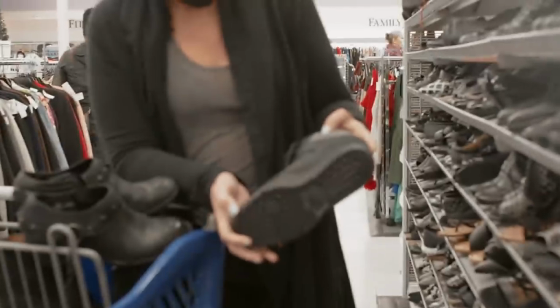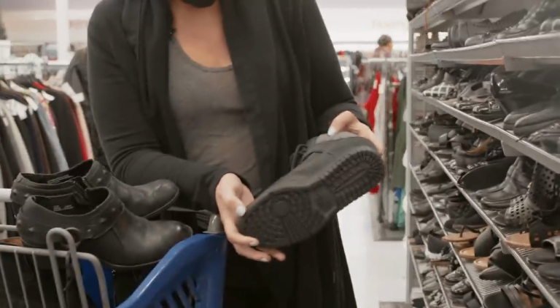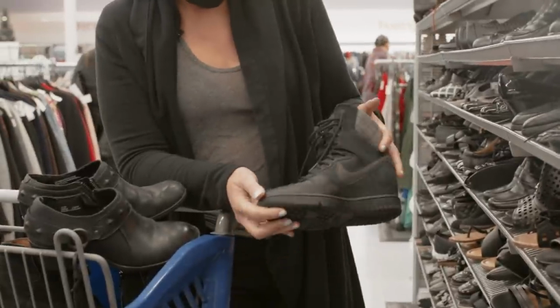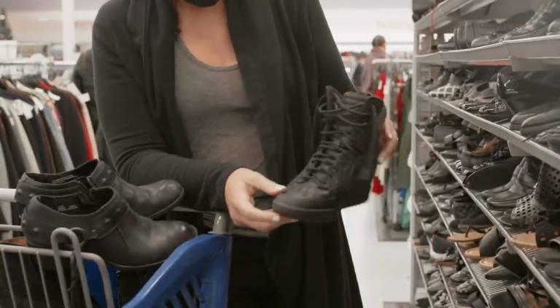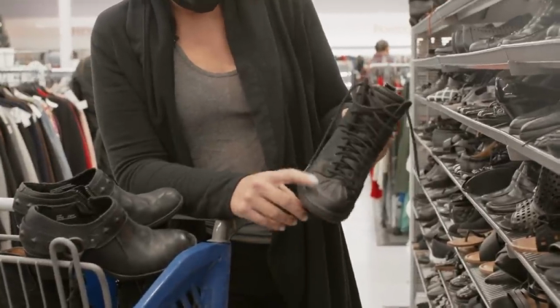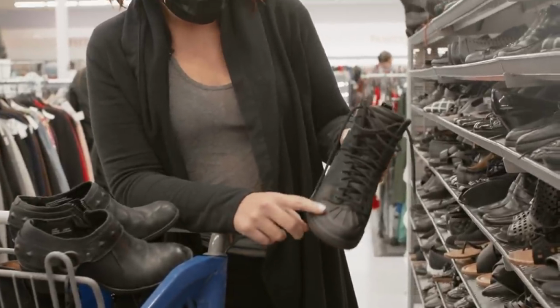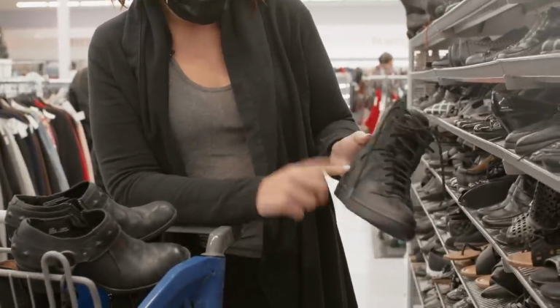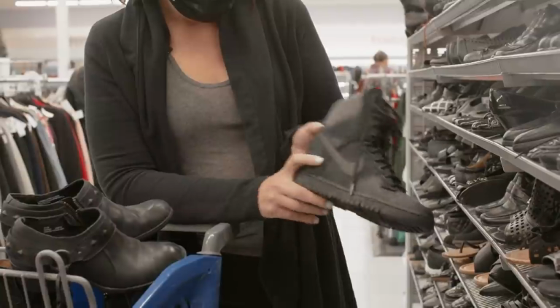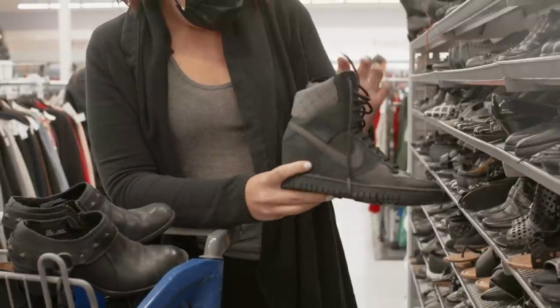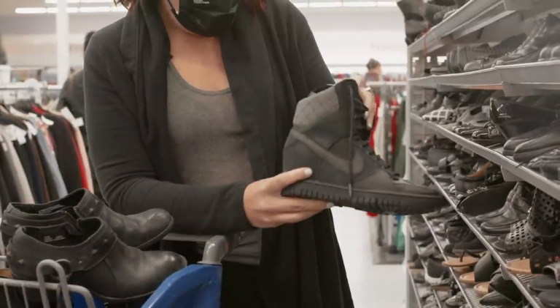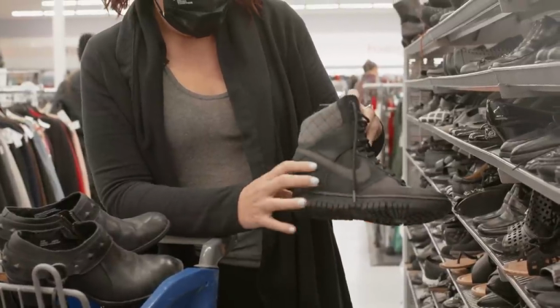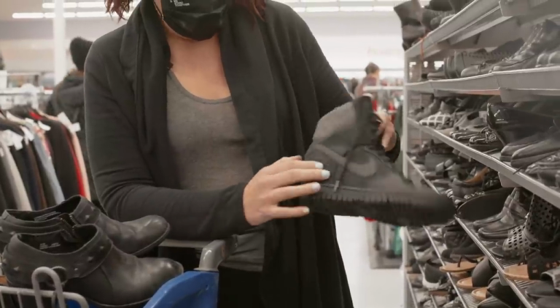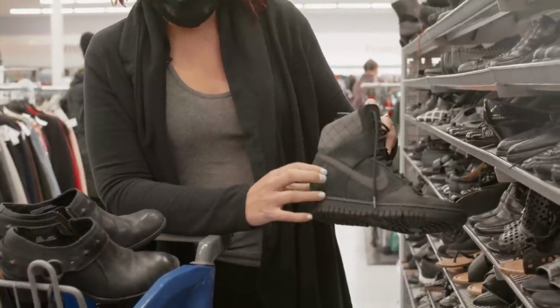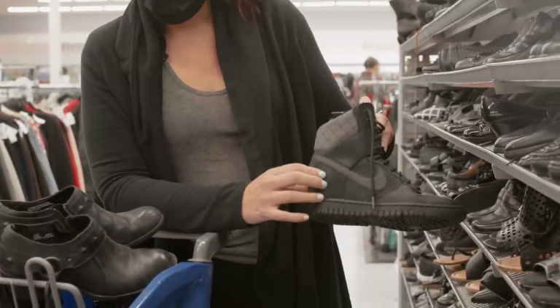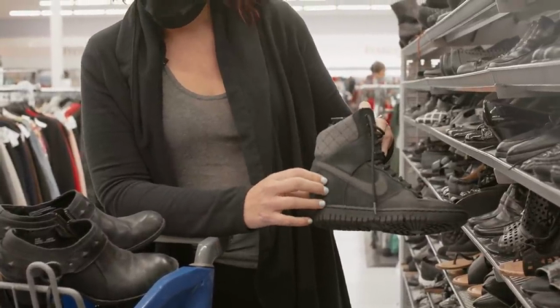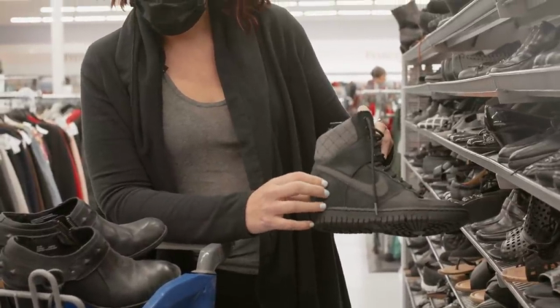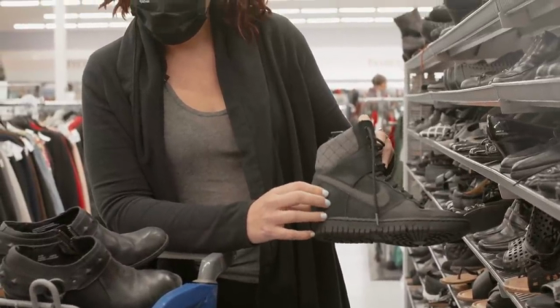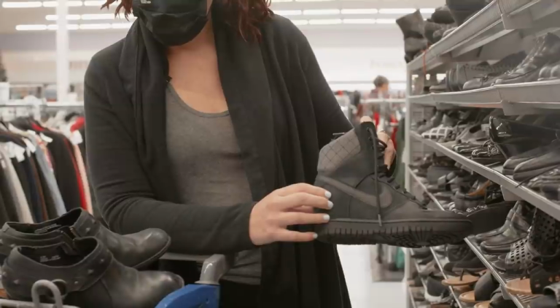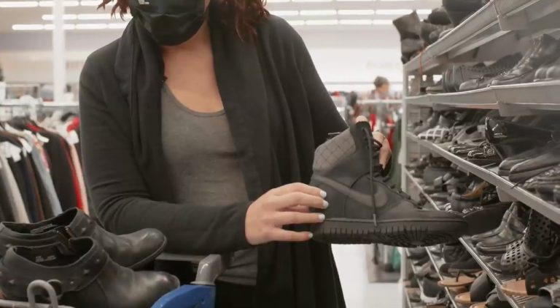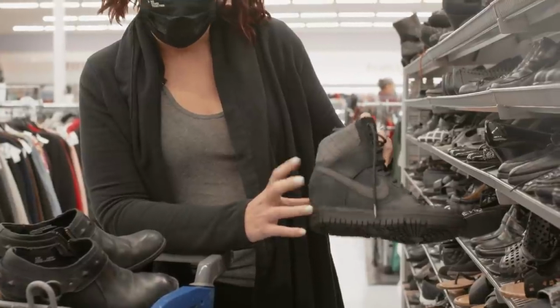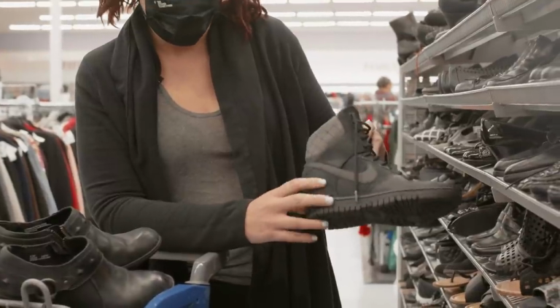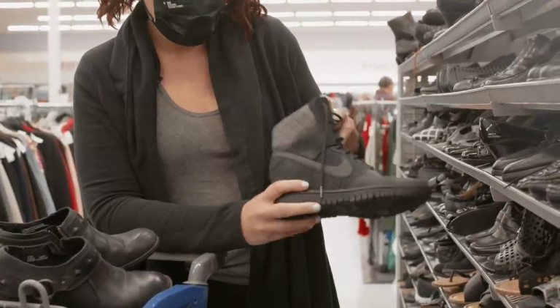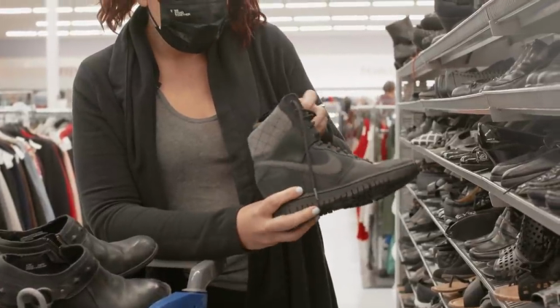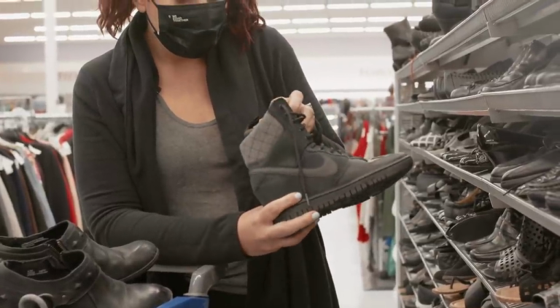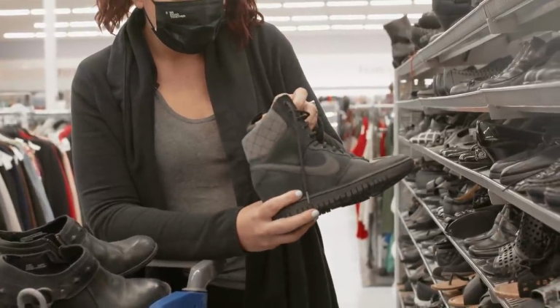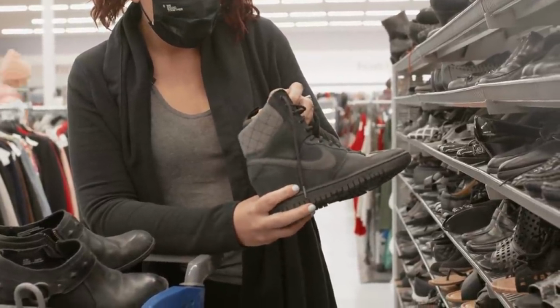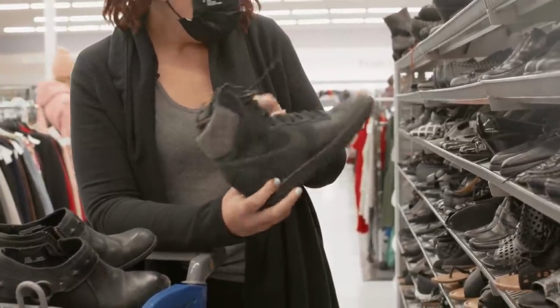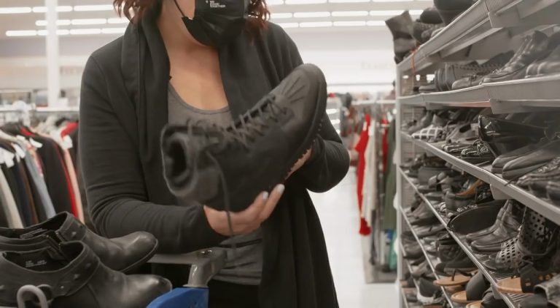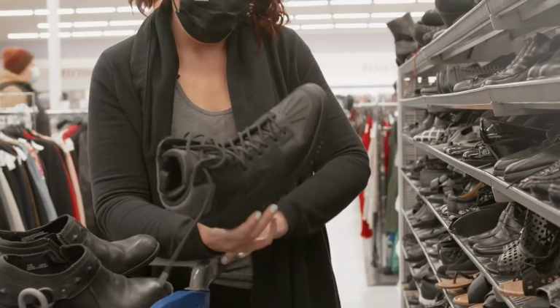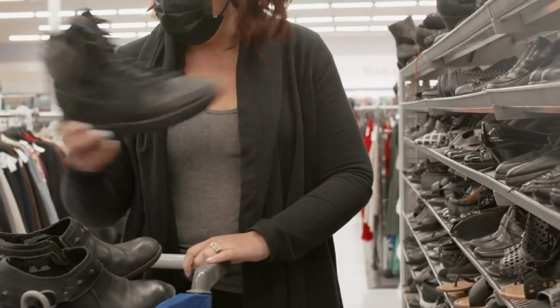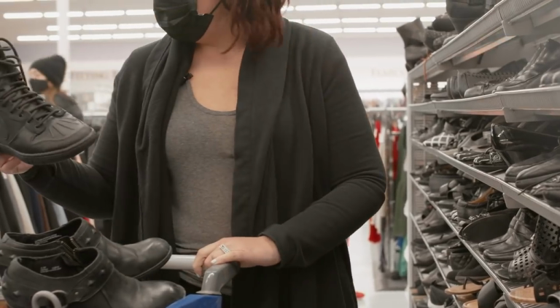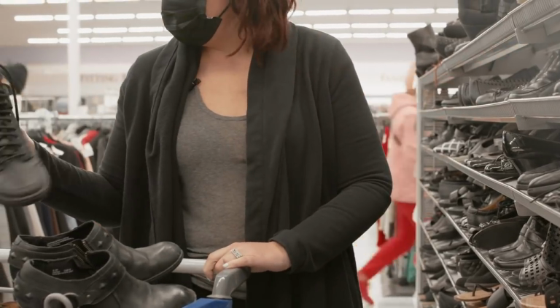These are like duck boots — Air Force One wedges. There's a name for these, I forget. But anyway, we're going to grab these. These are $25, but I have to find the other one before I can buy it. So let's see if we can find it — it's going to be a hunt.